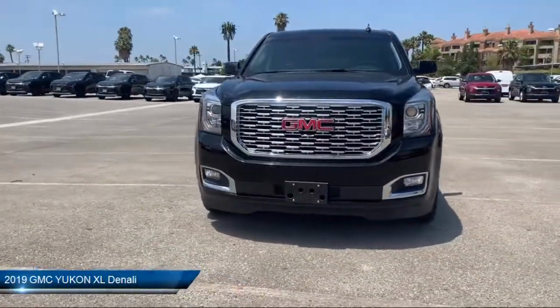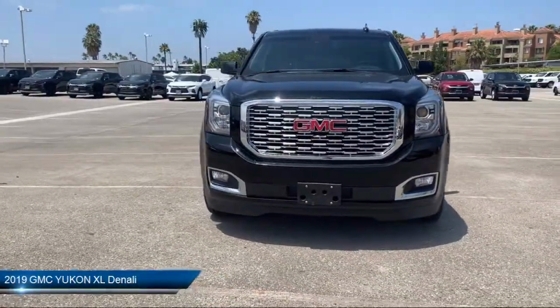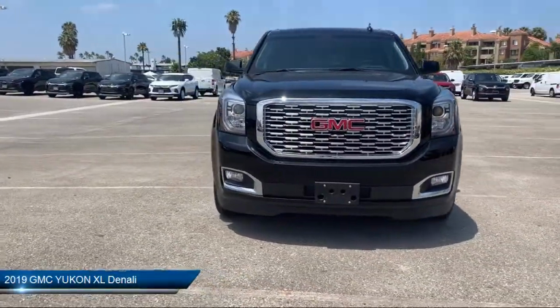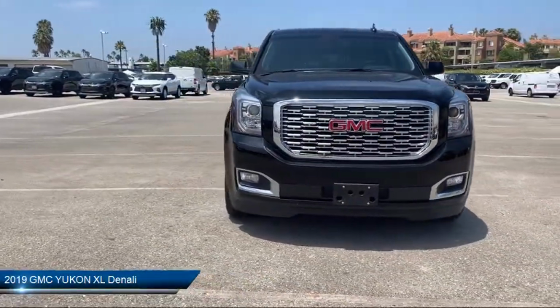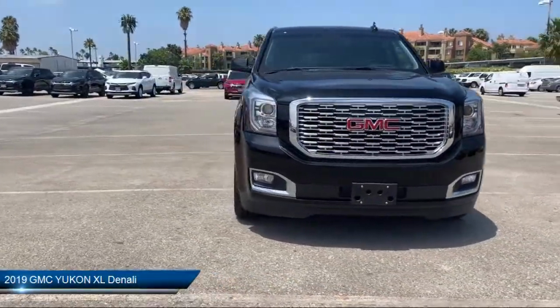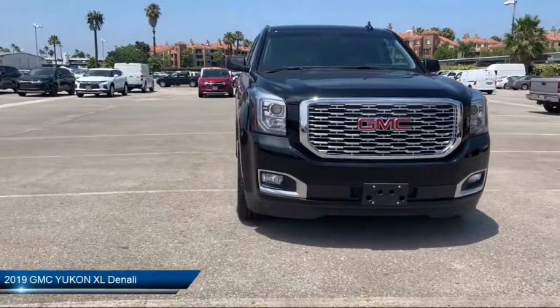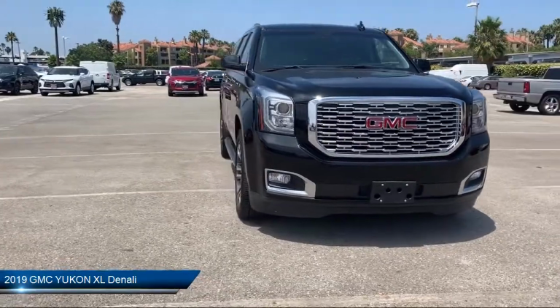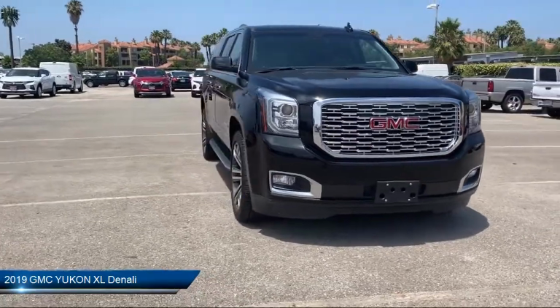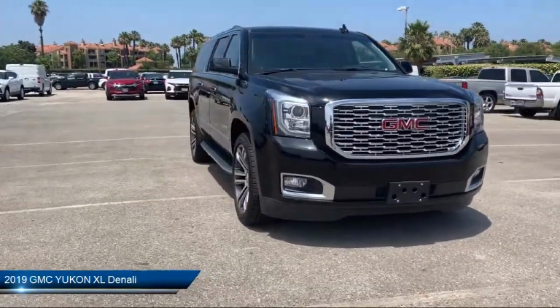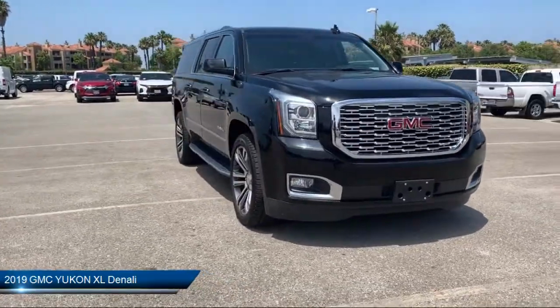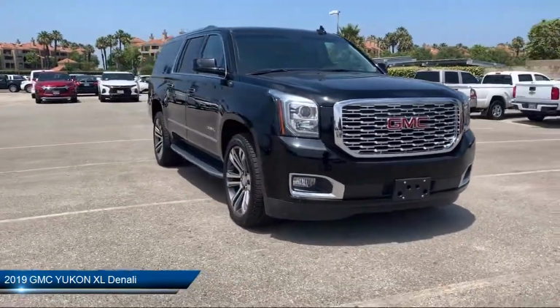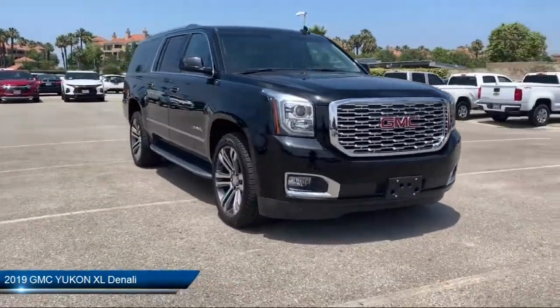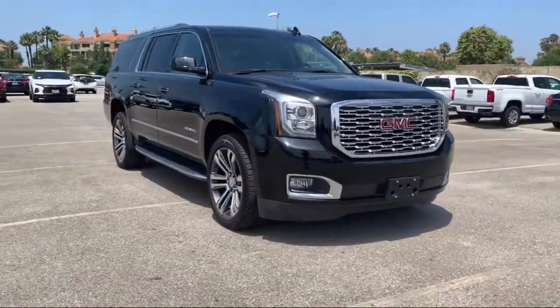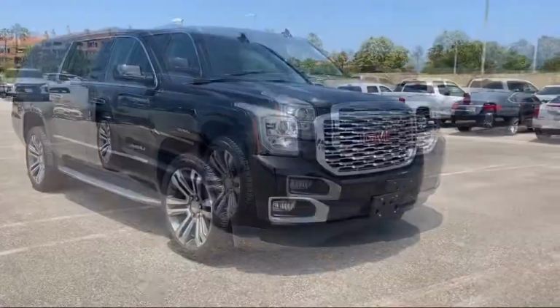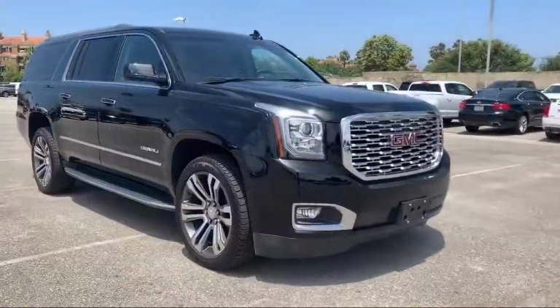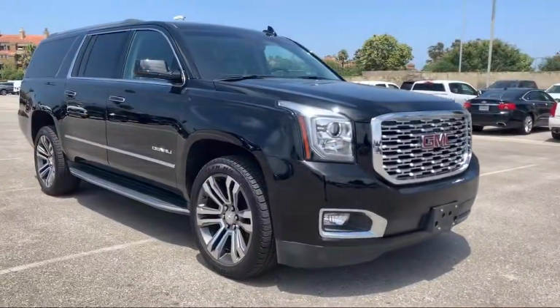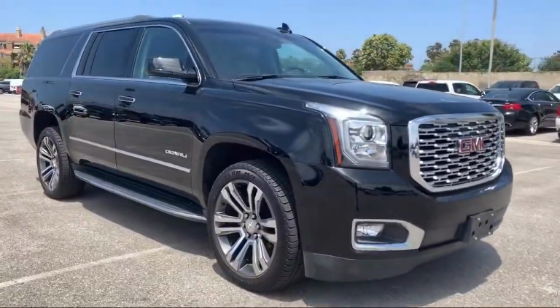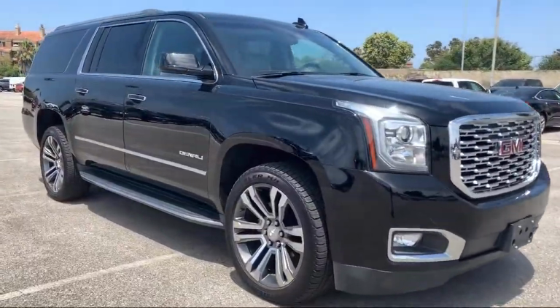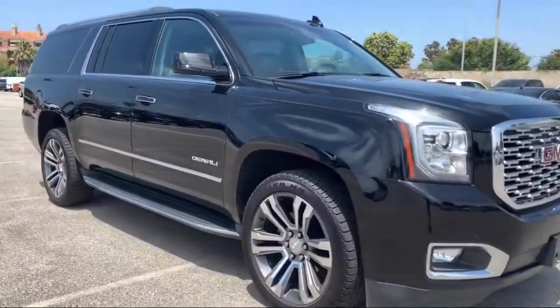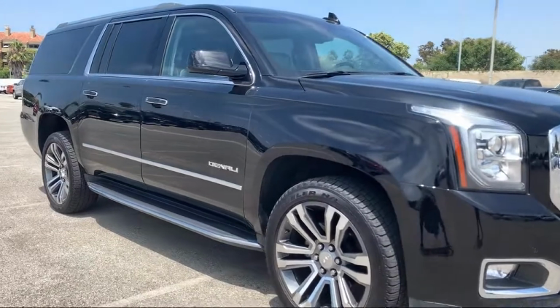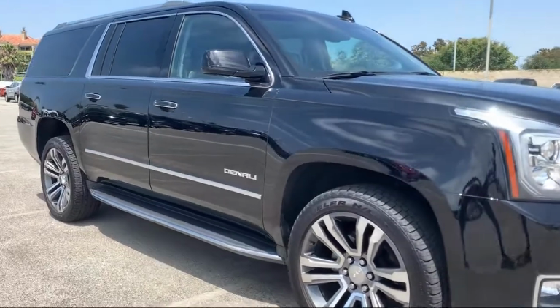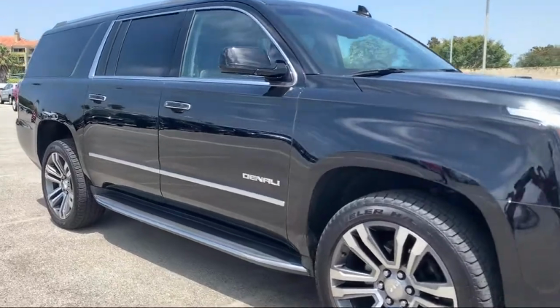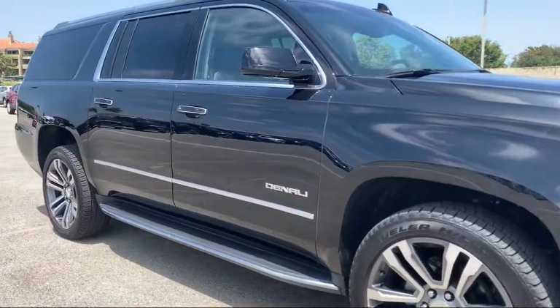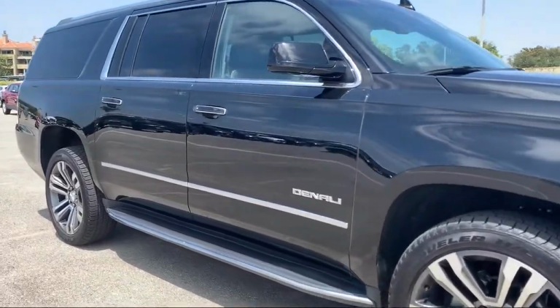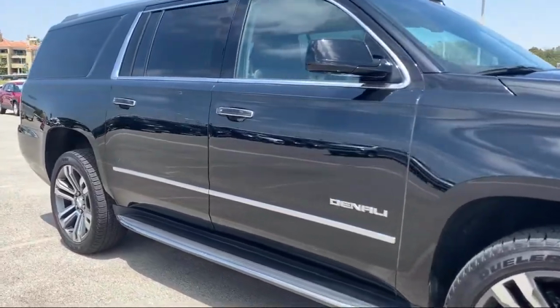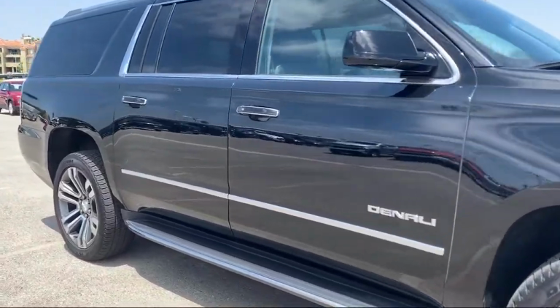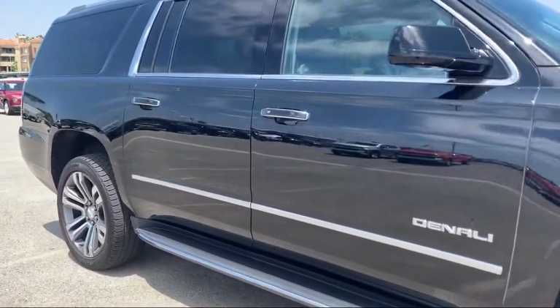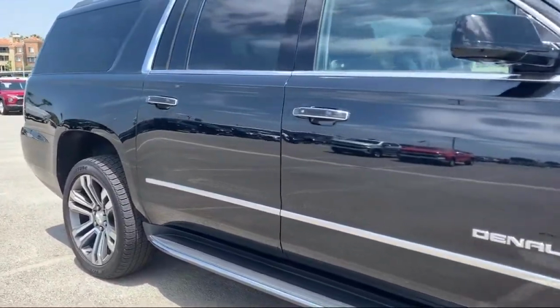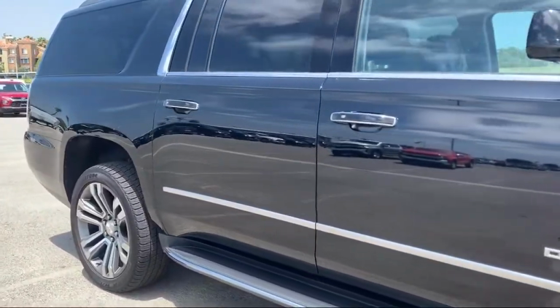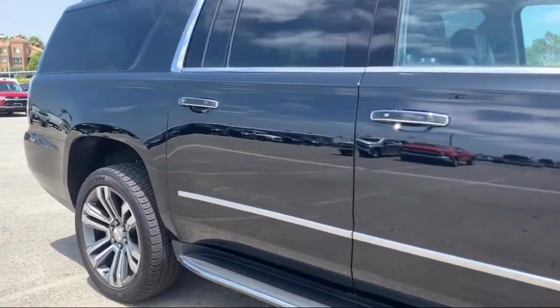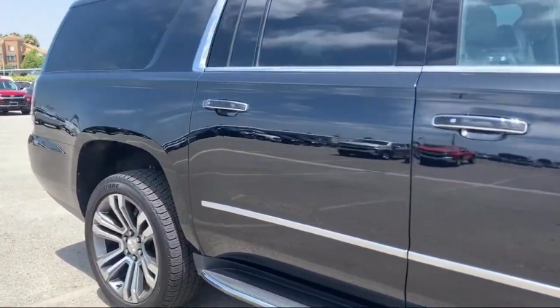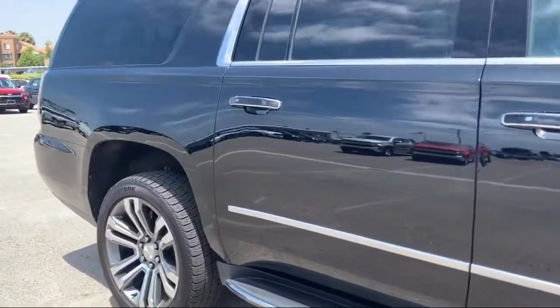It comes equipped with cross-traffic alert, stability control, climate control, navigation, blind spot monitor, leather wrapped steering wheel, and heated front seats.